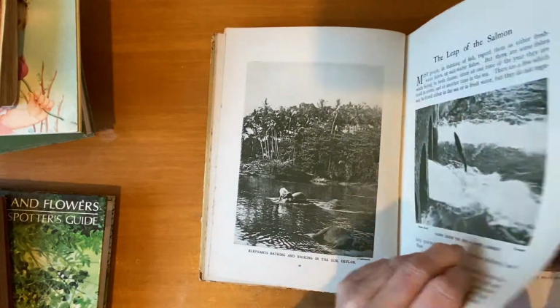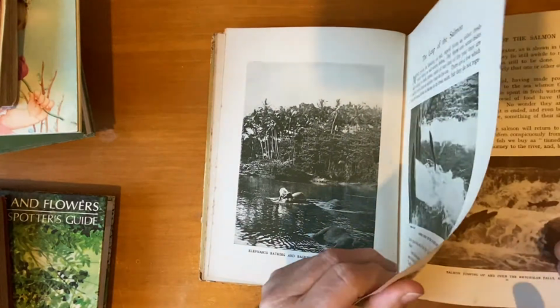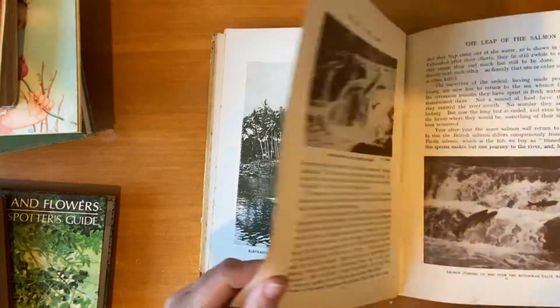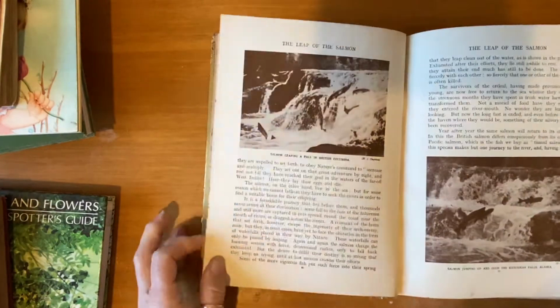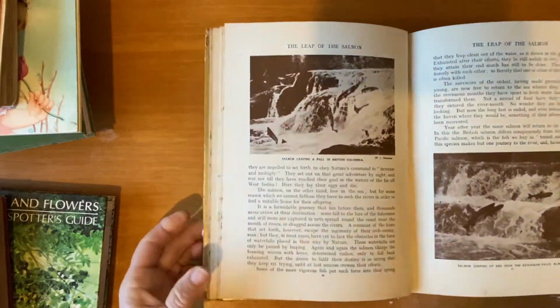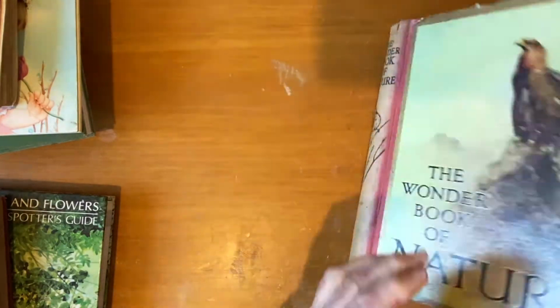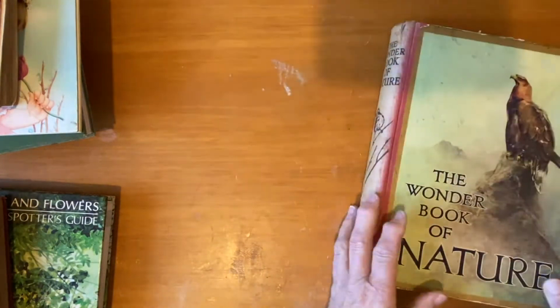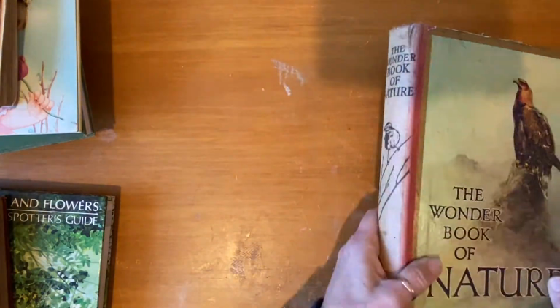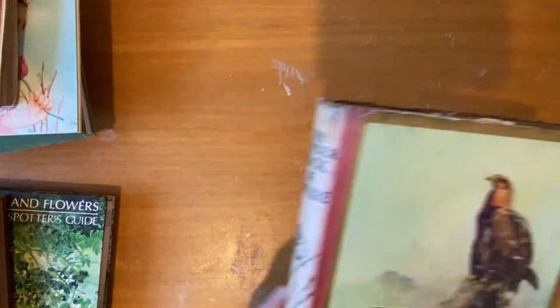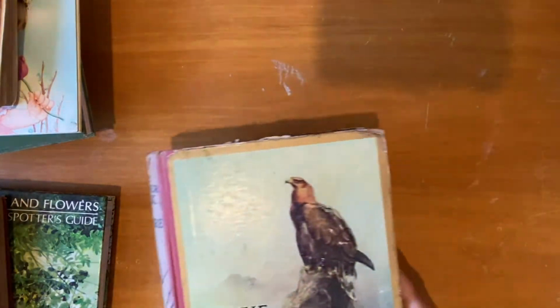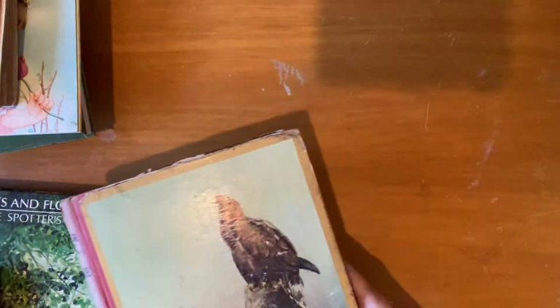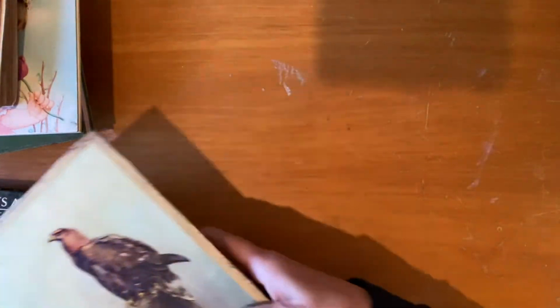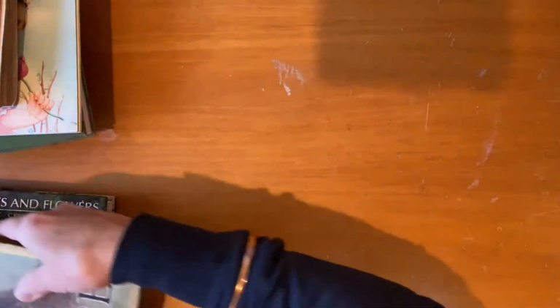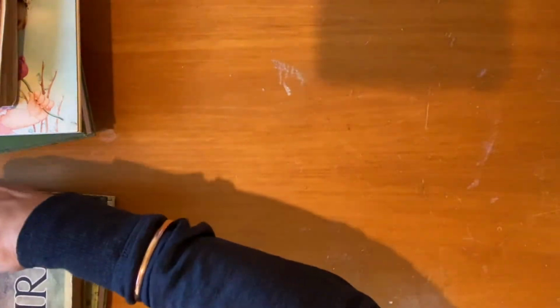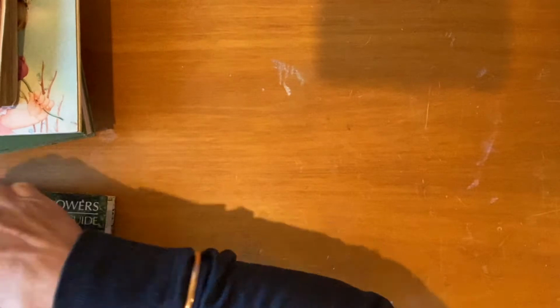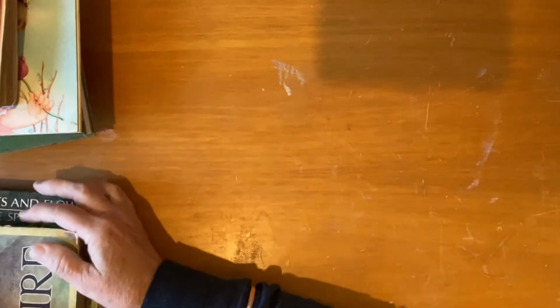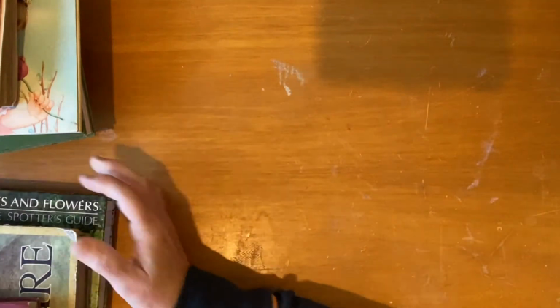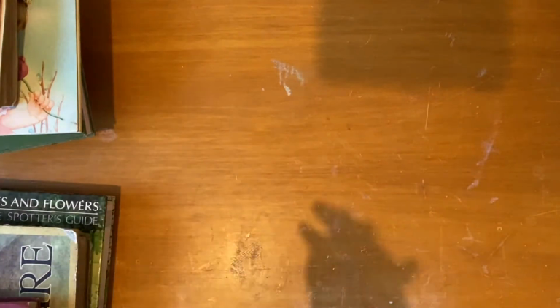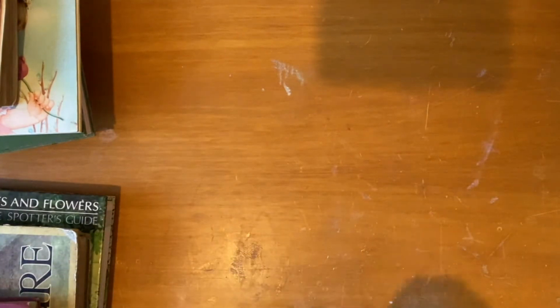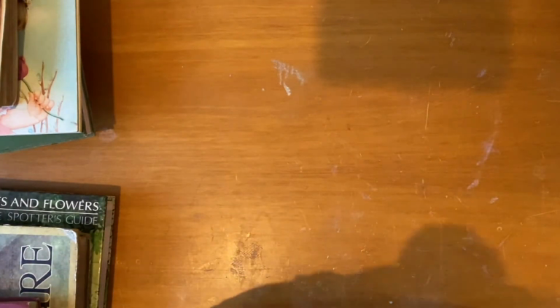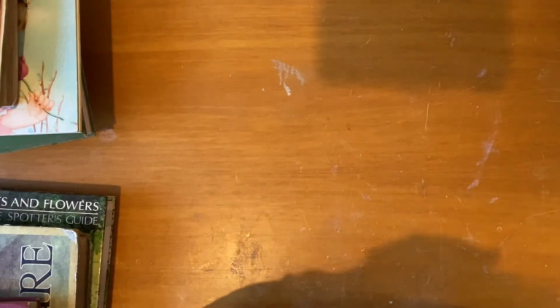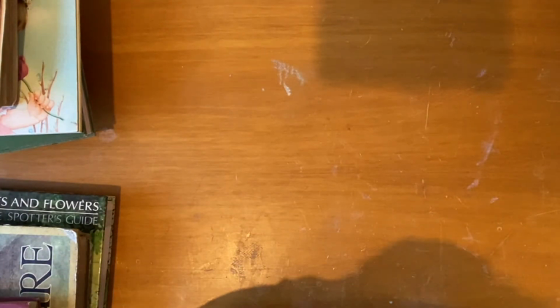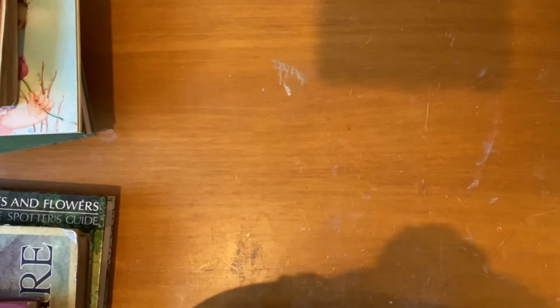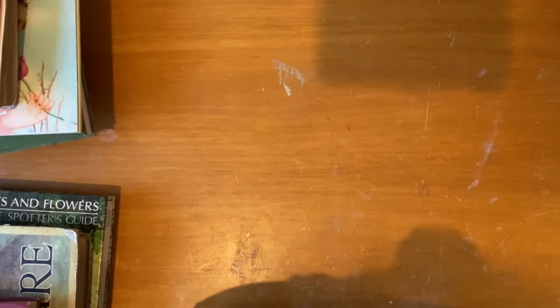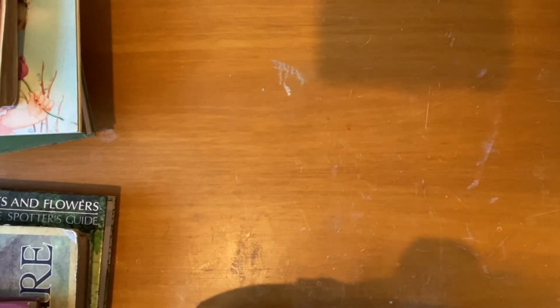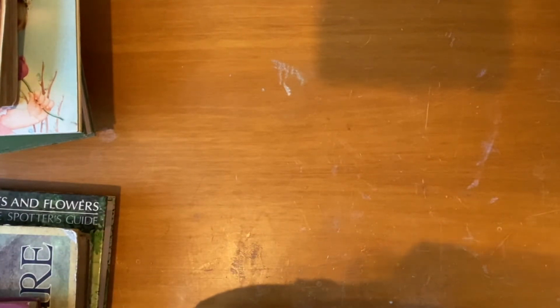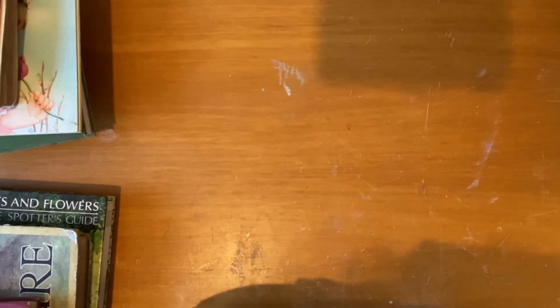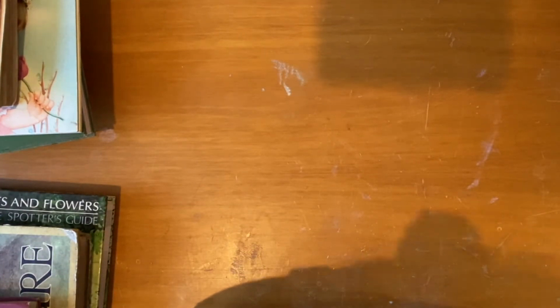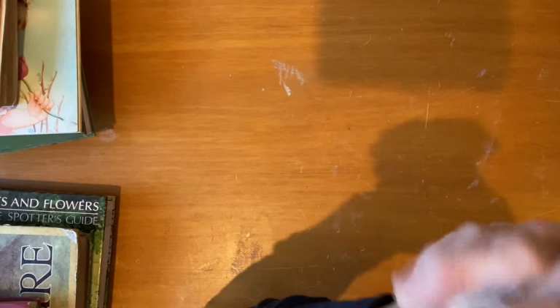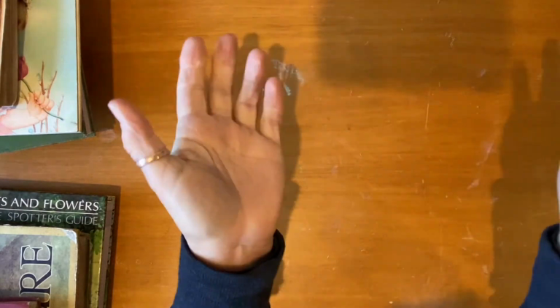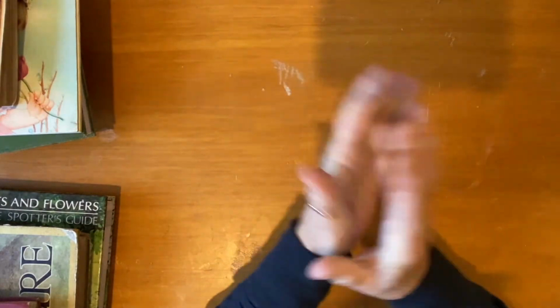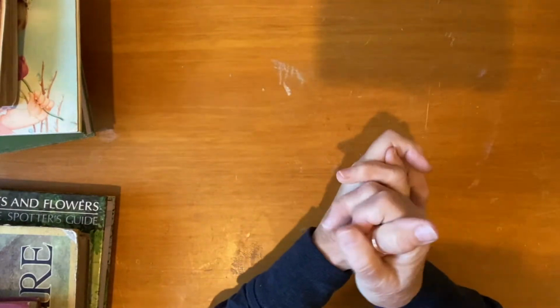She also gave me some doilies and some old women's magazines and things like that, so I was very spoiled.